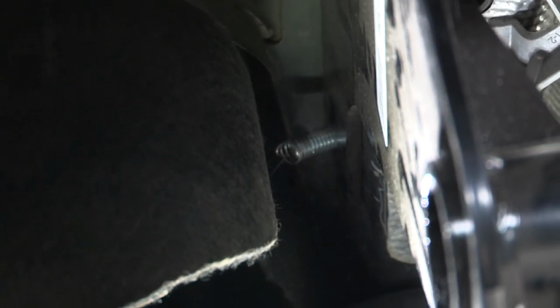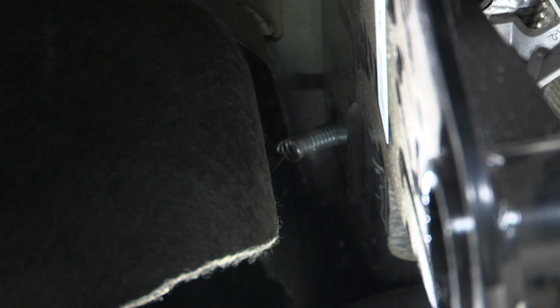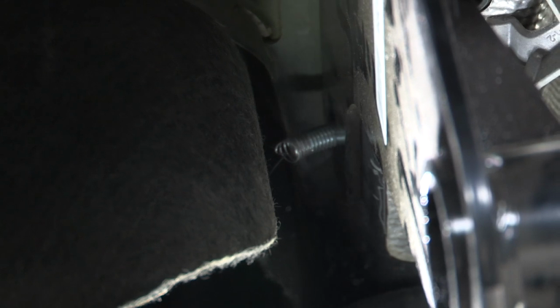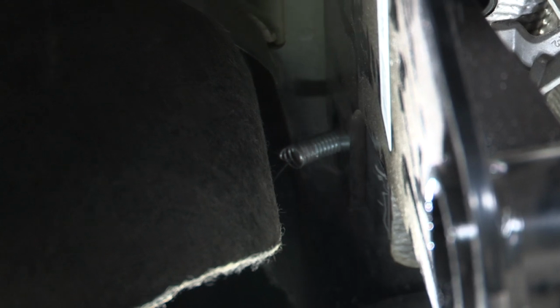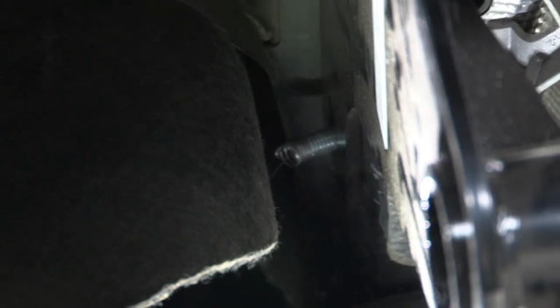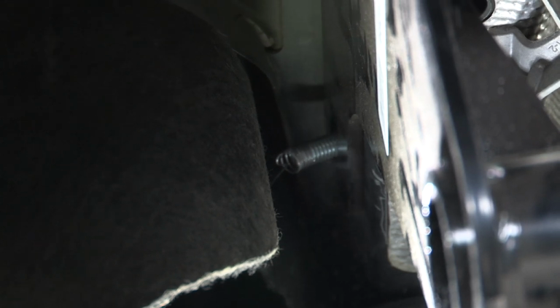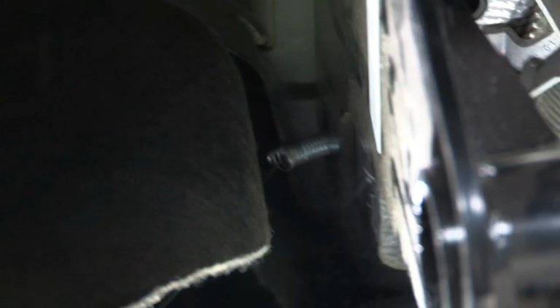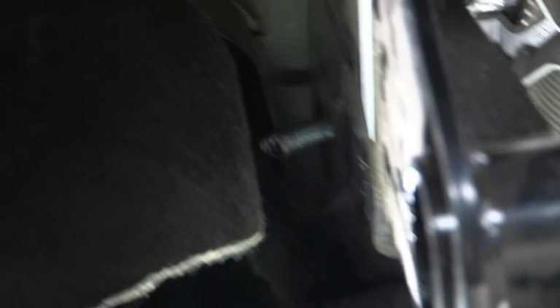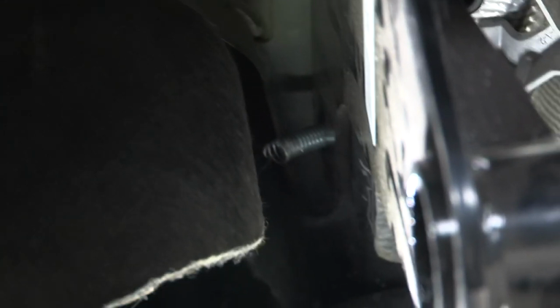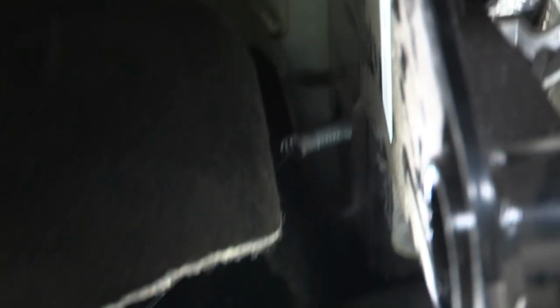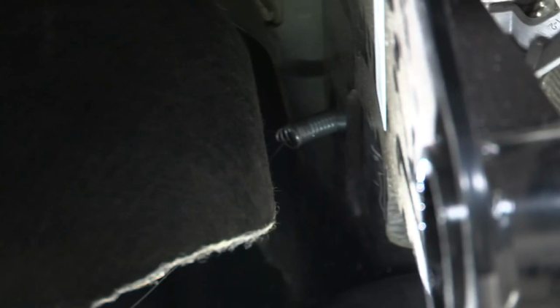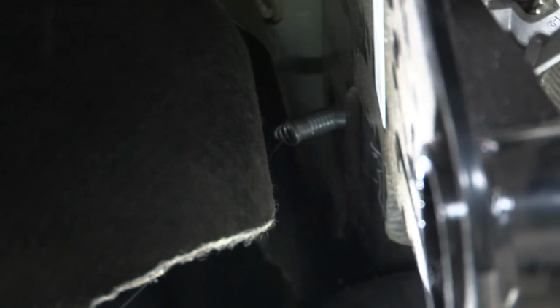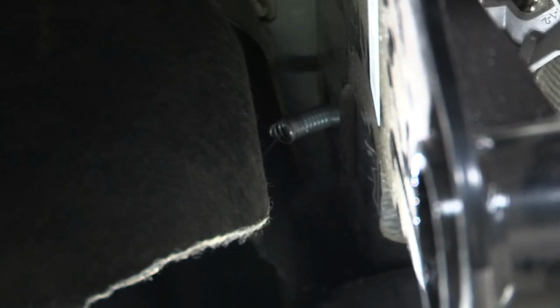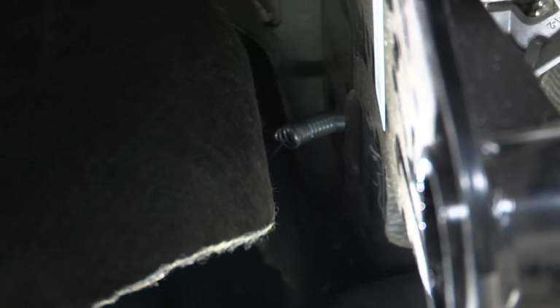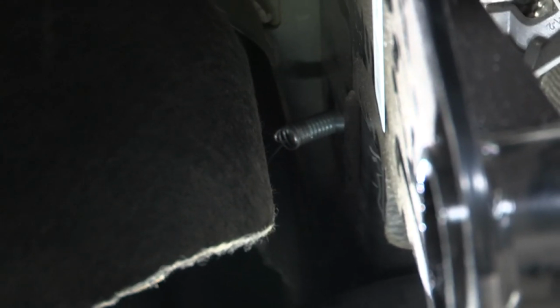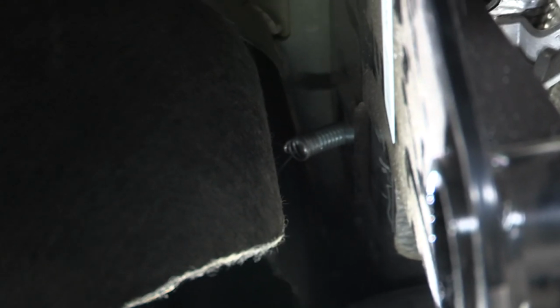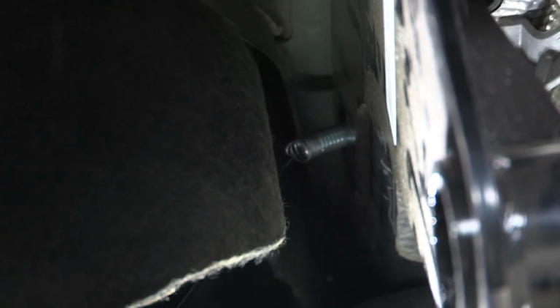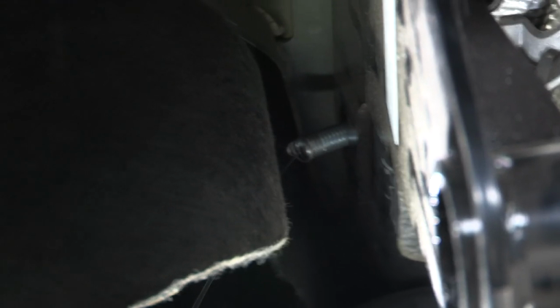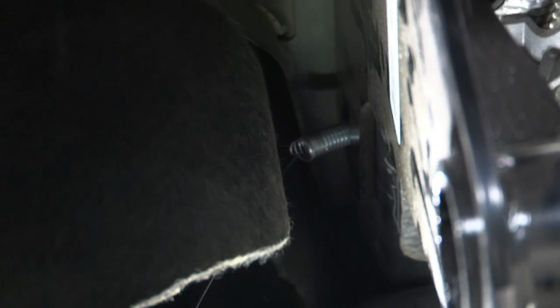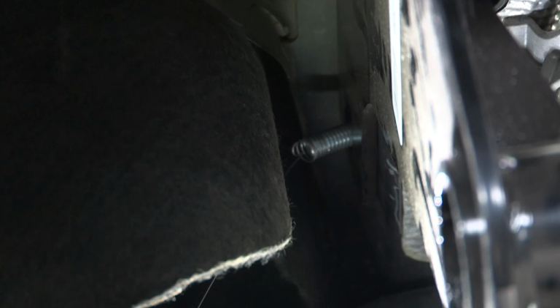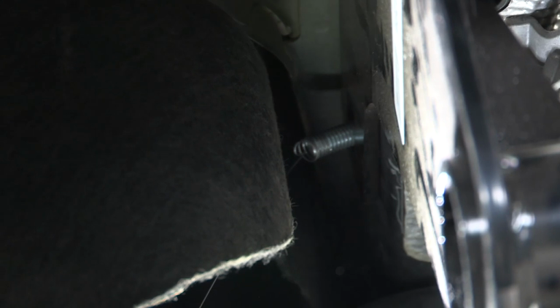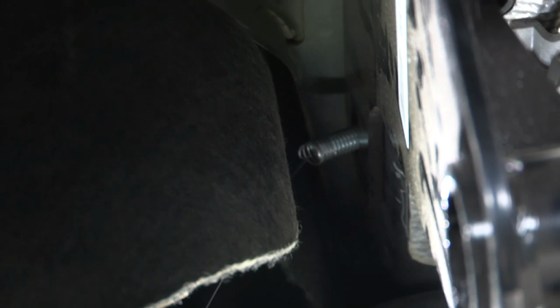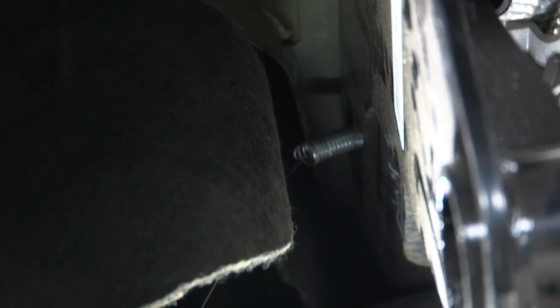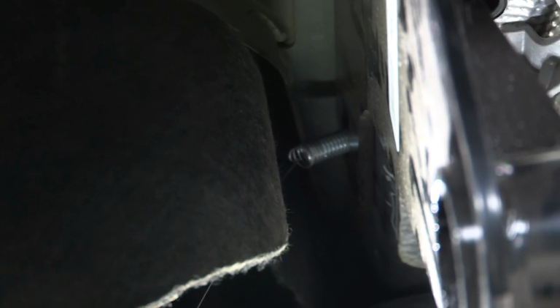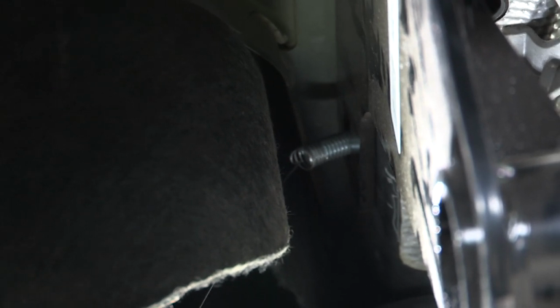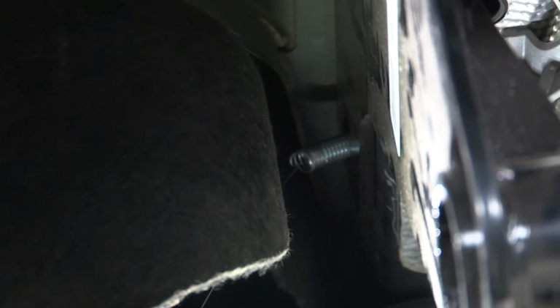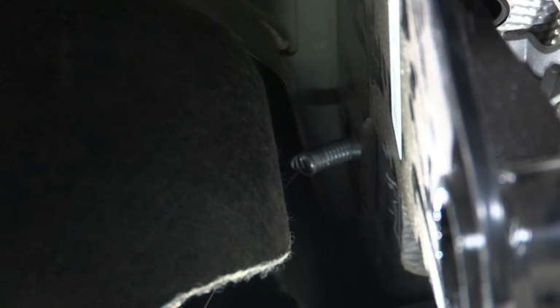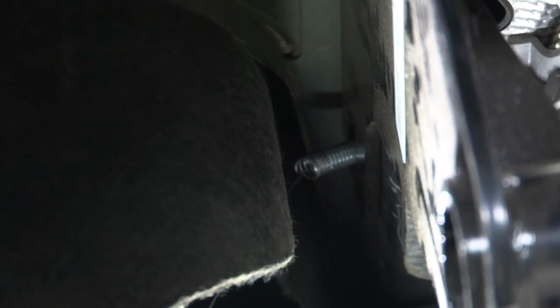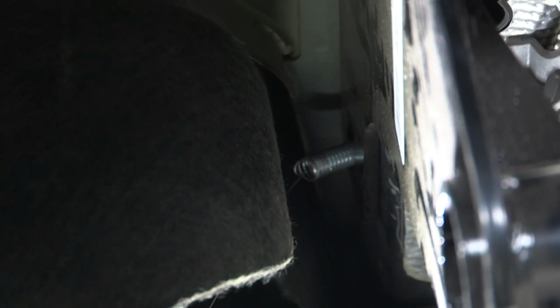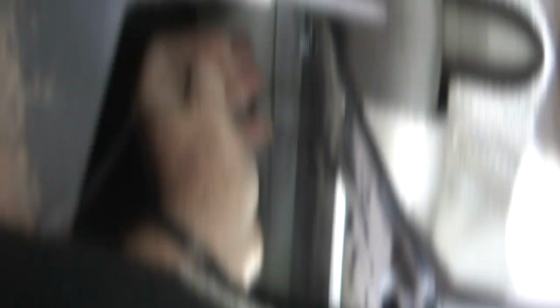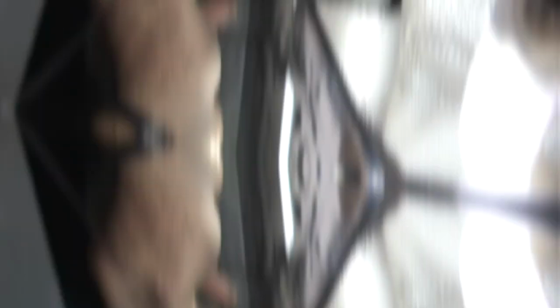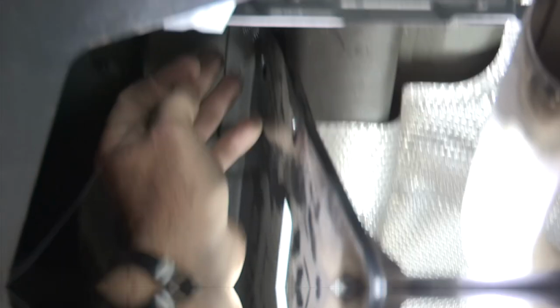Now we're ready to pull on this side here and it should come right through the access hole. We'll go ahead and leave our fish wire on there for now until we get all the bolts through. We'll do that same process on the remaining three bolts.